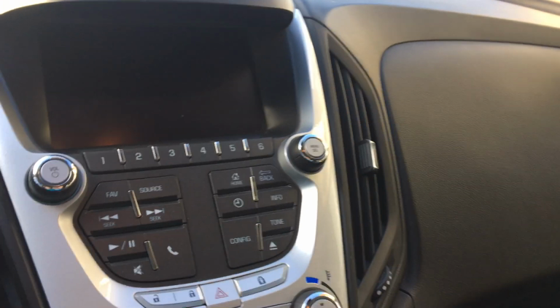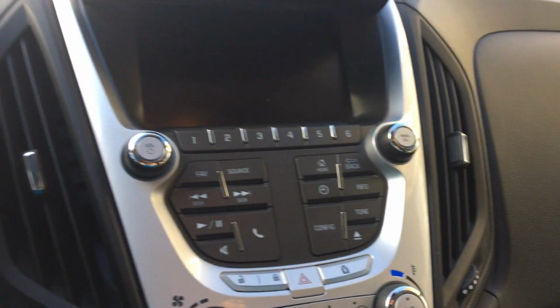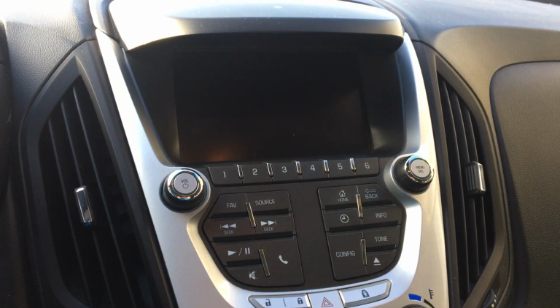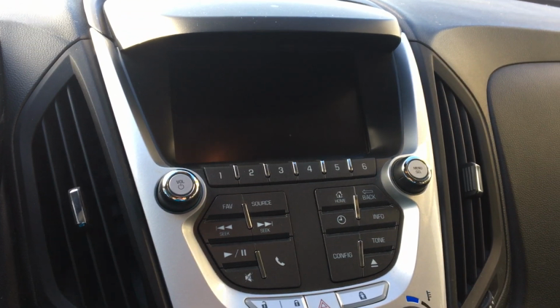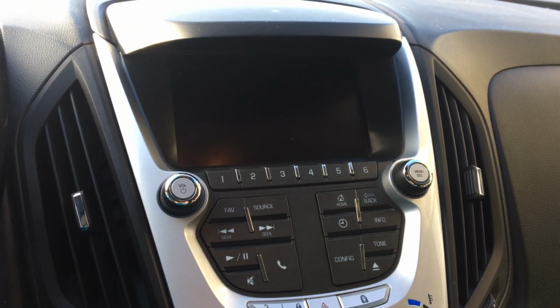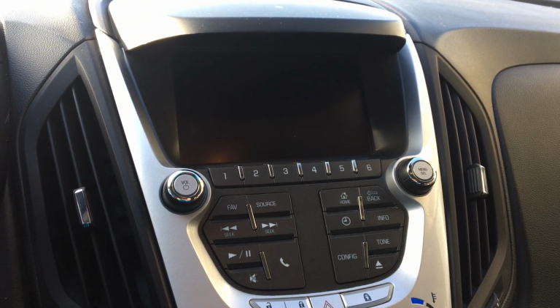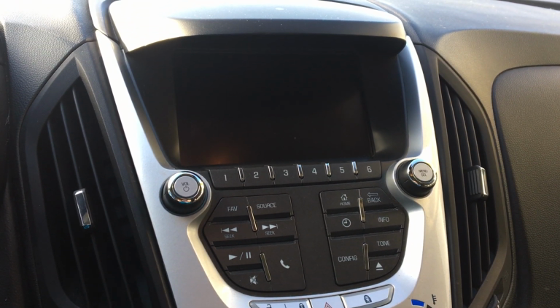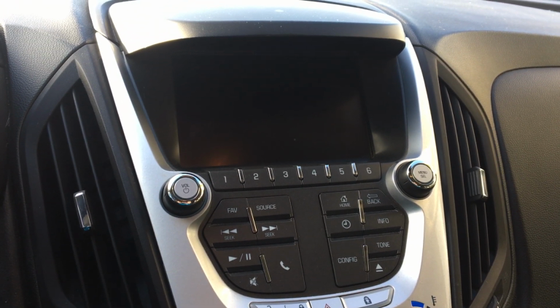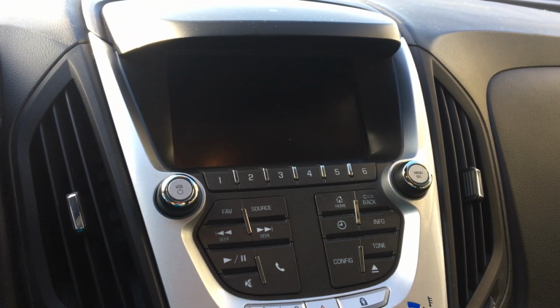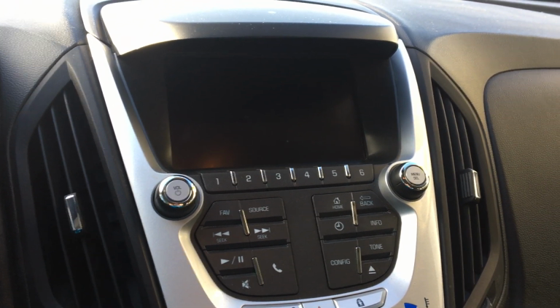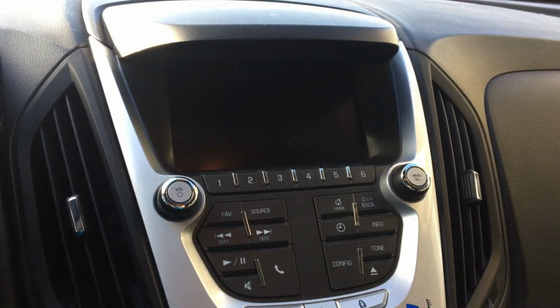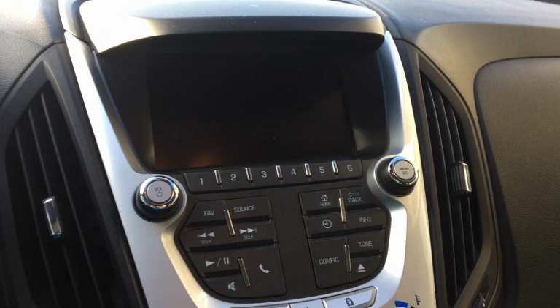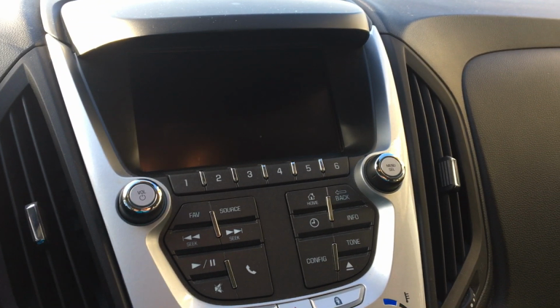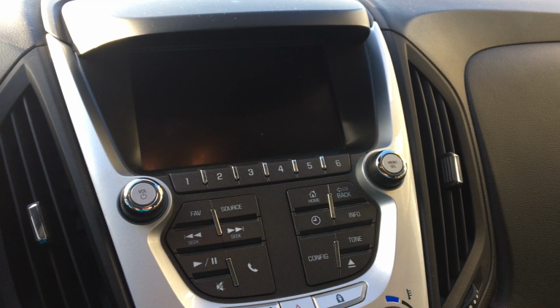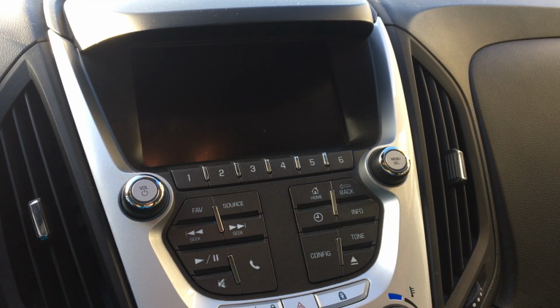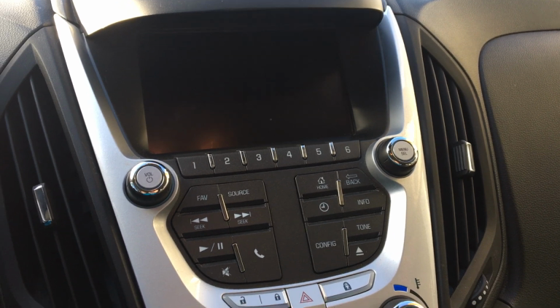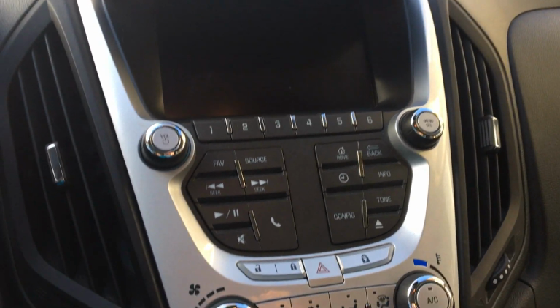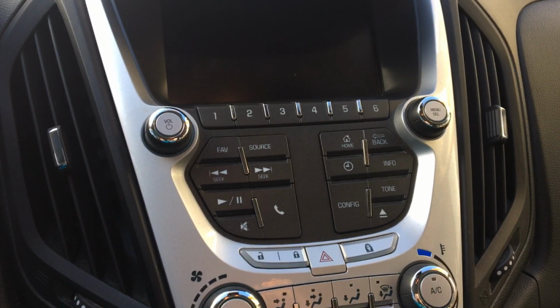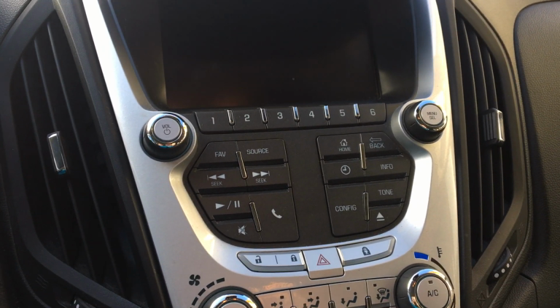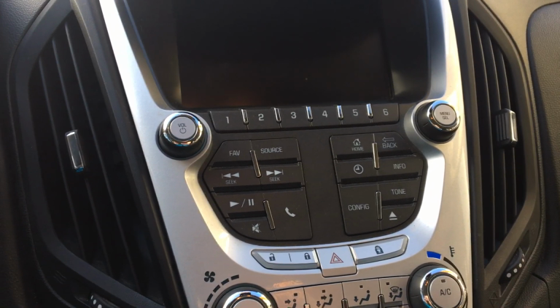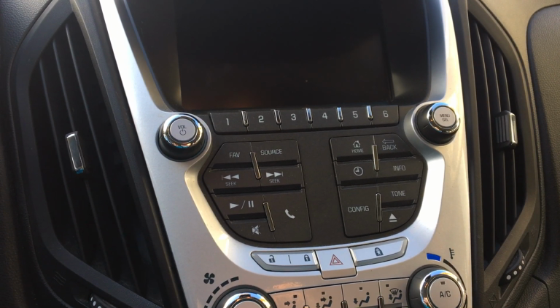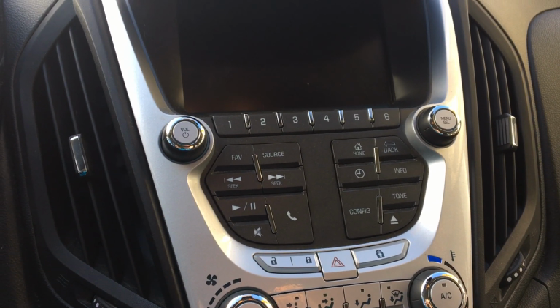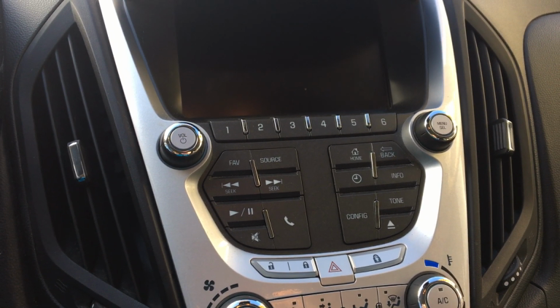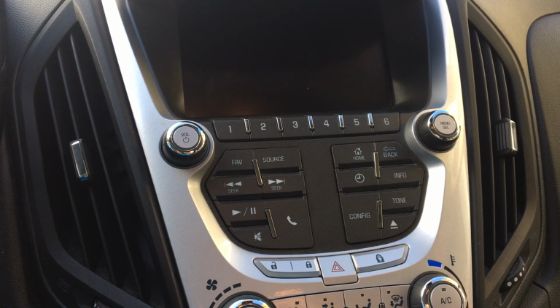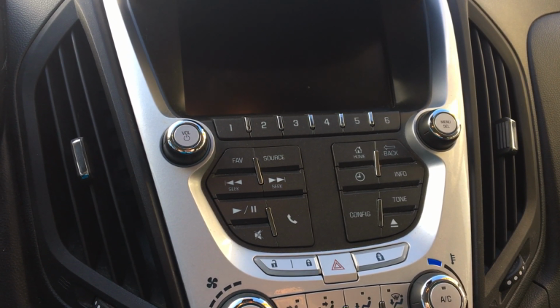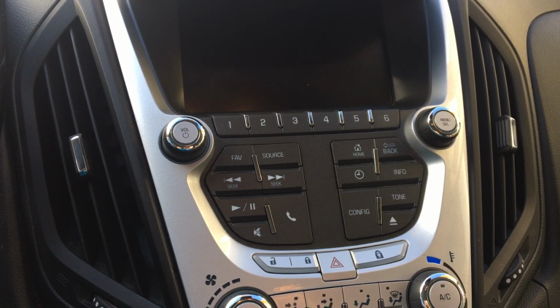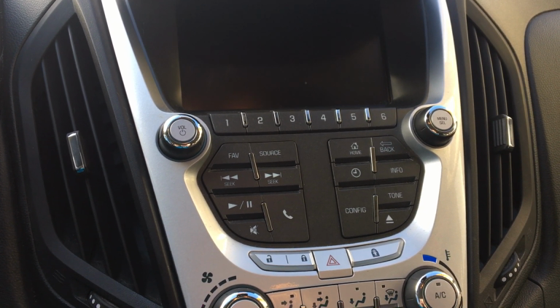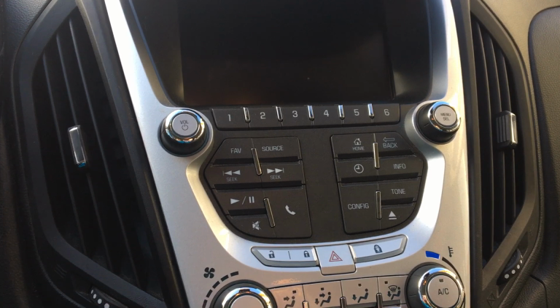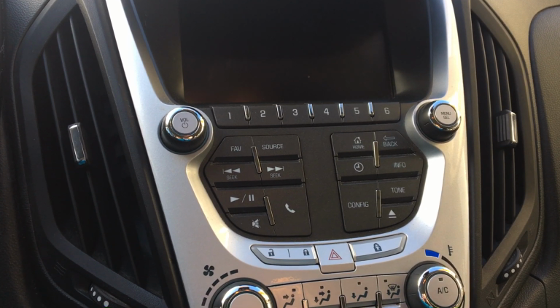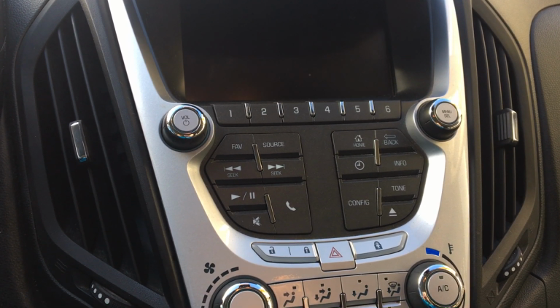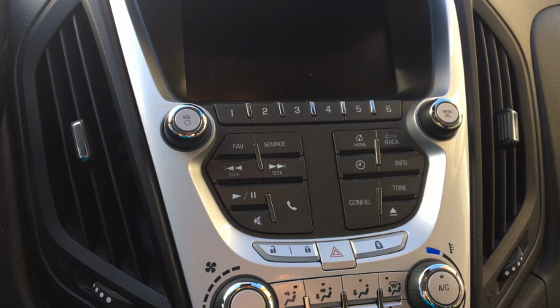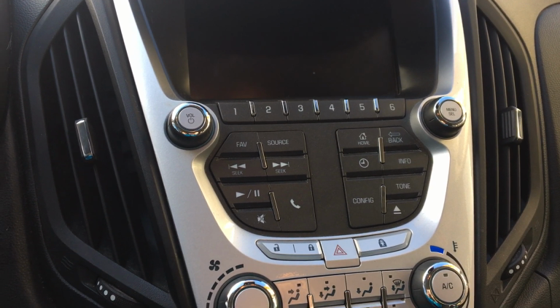The interior reveals a large LCD touch screen display, as well as climate control, hands free calling, satellite radio, and many other possibilities.